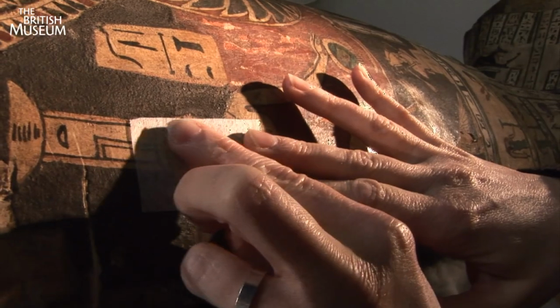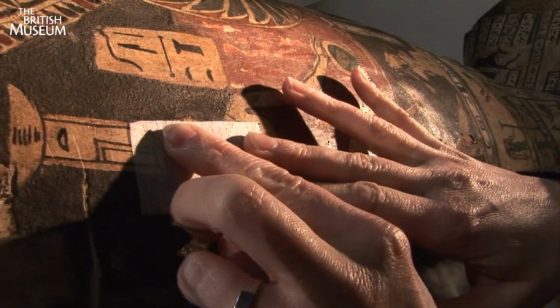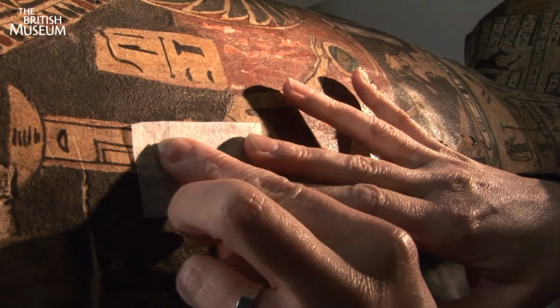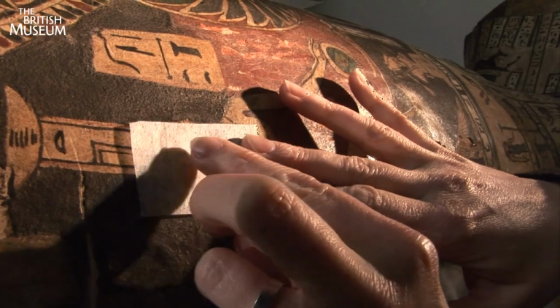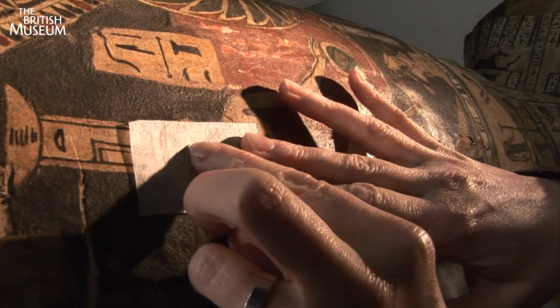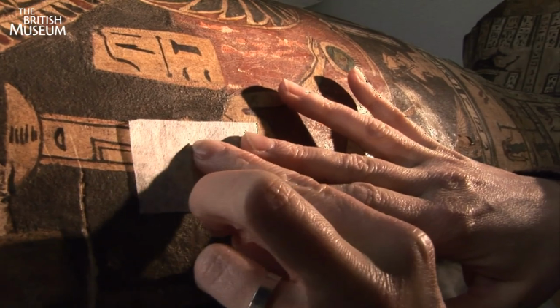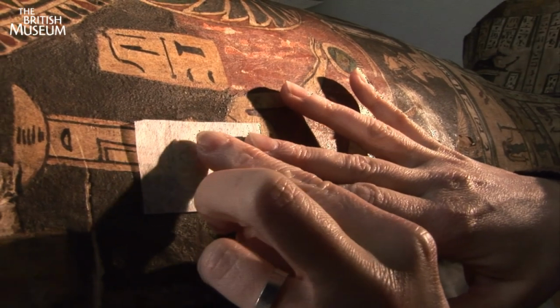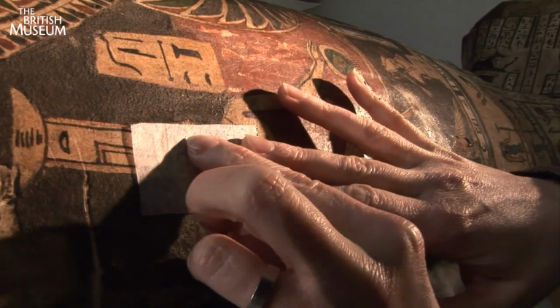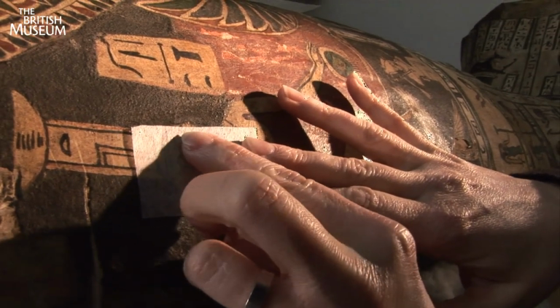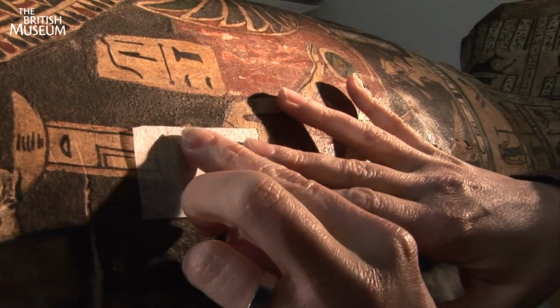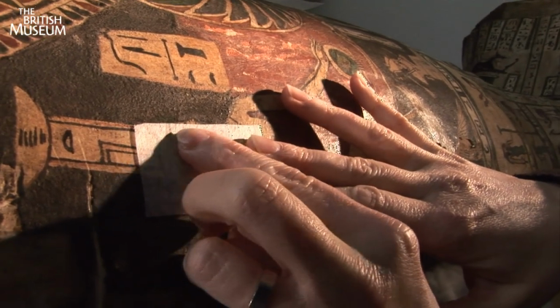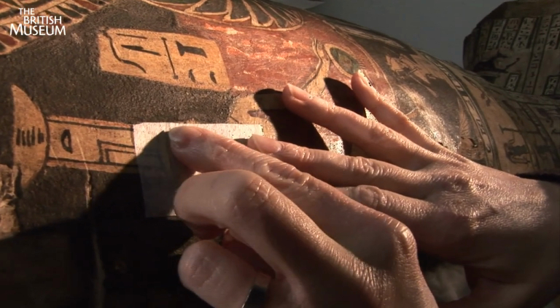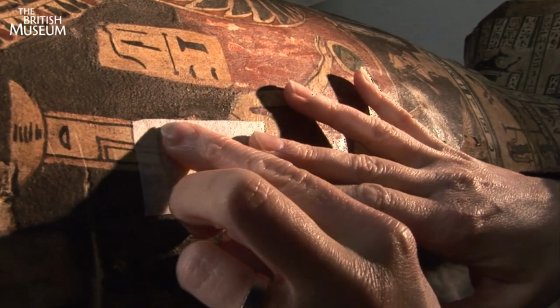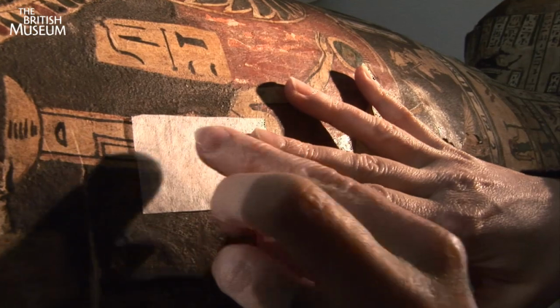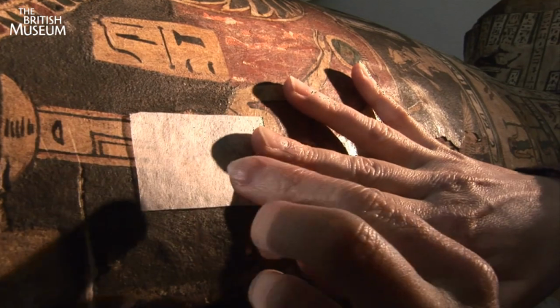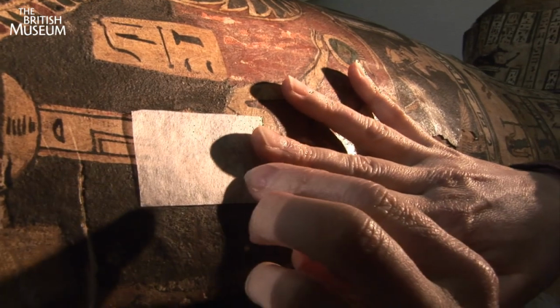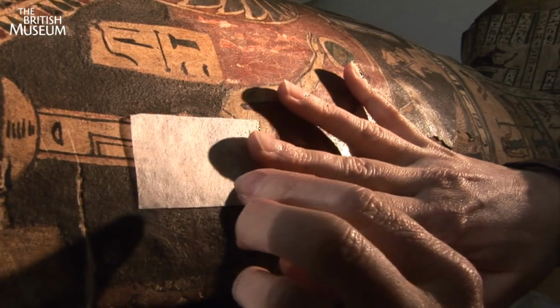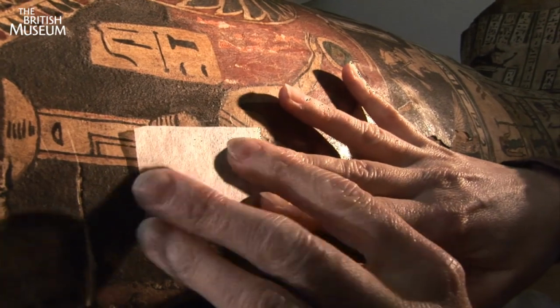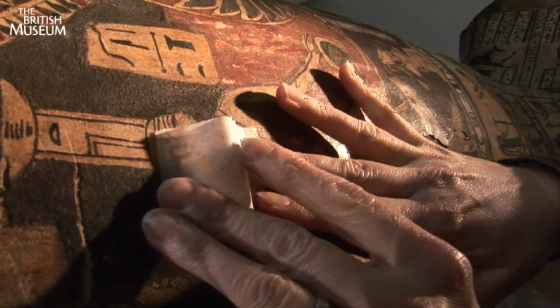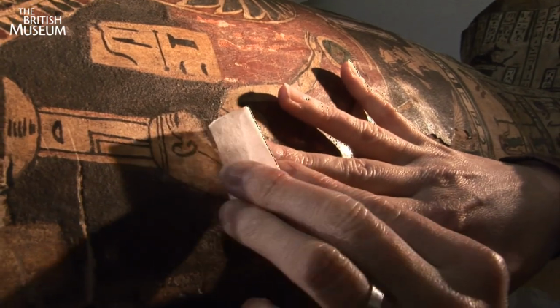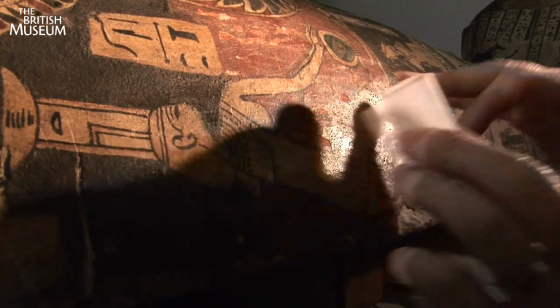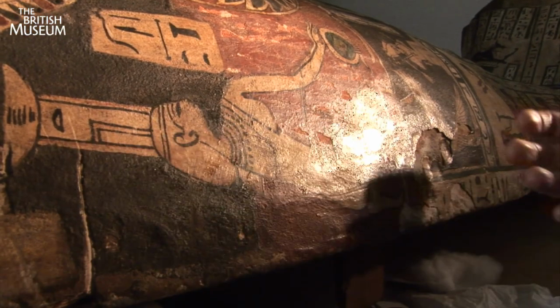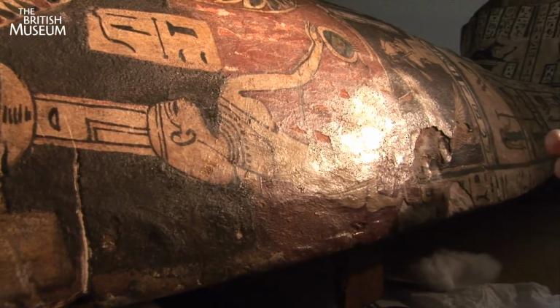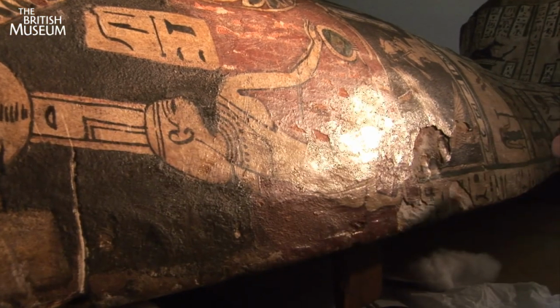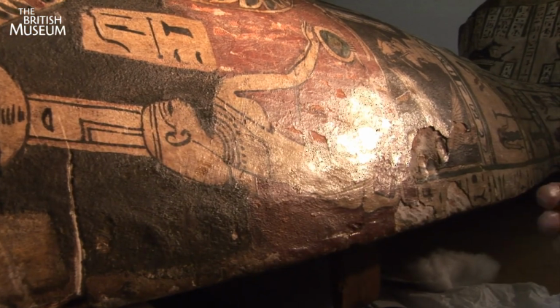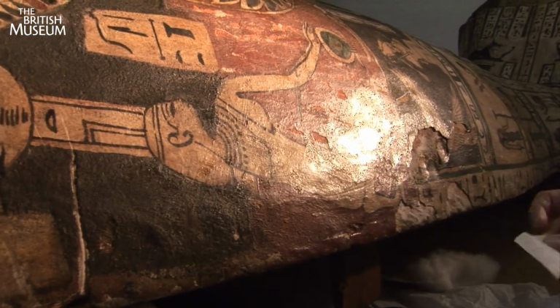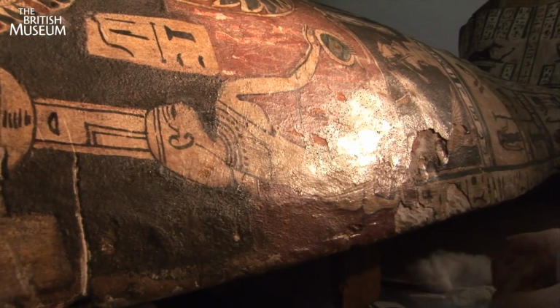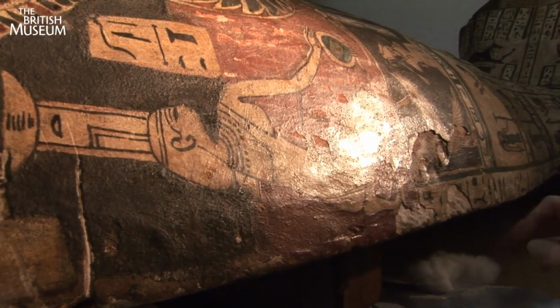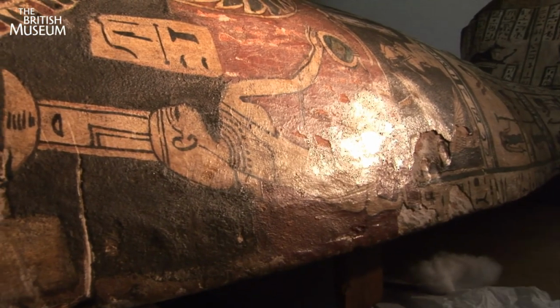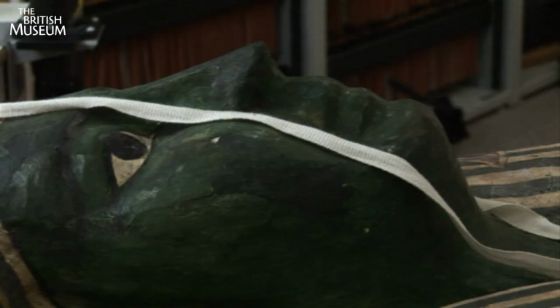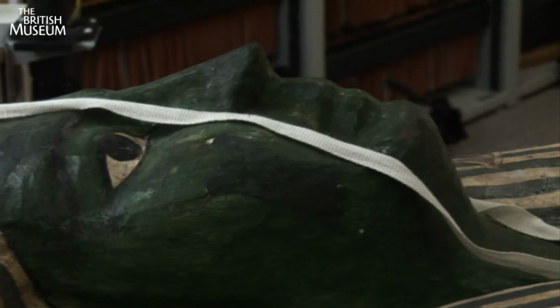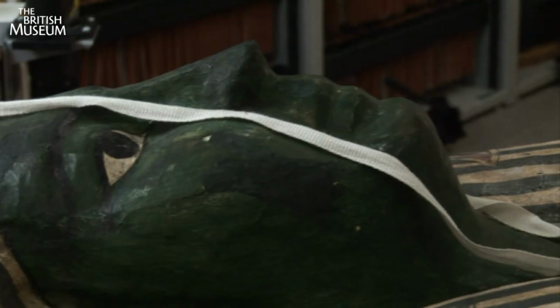Now all she needs to do is lightly rub her finger over some Japanese paper and the cracked paint is history.